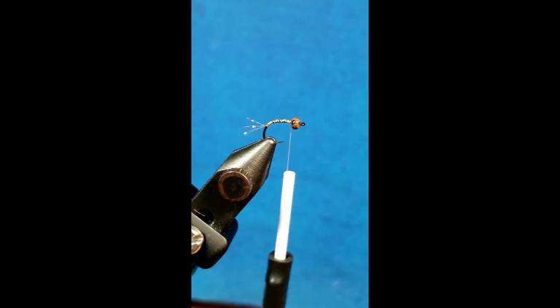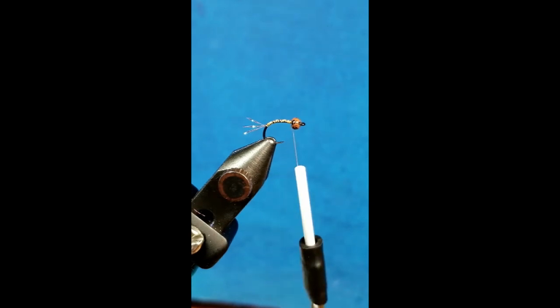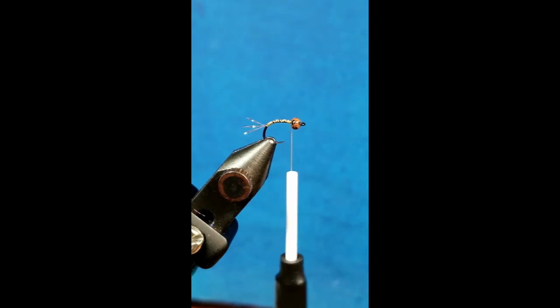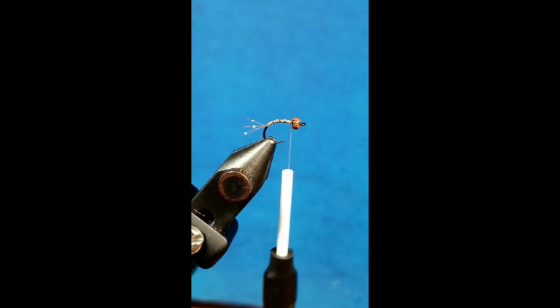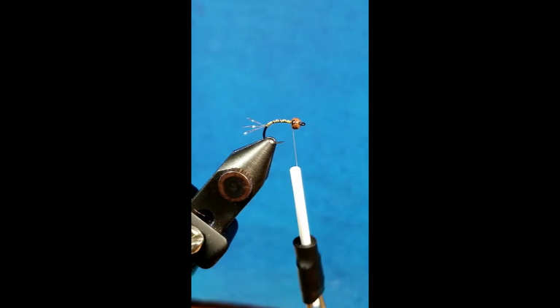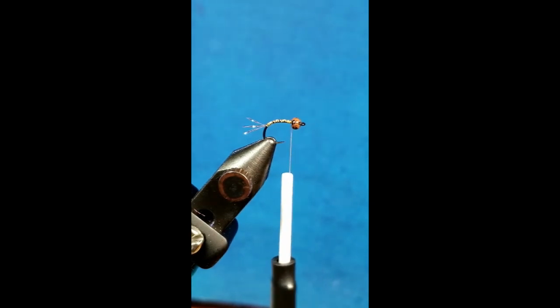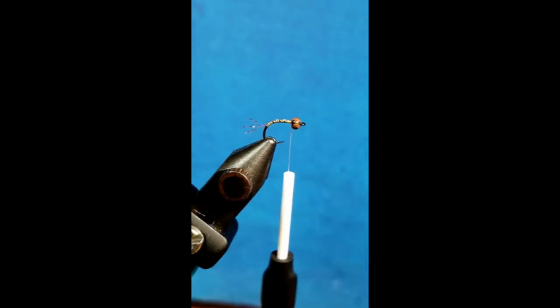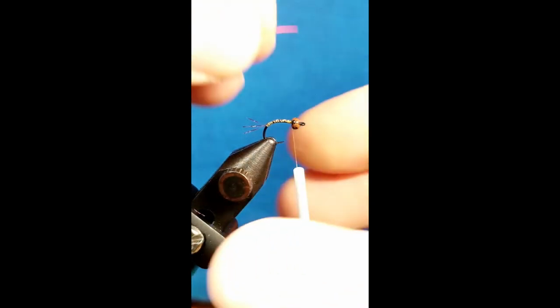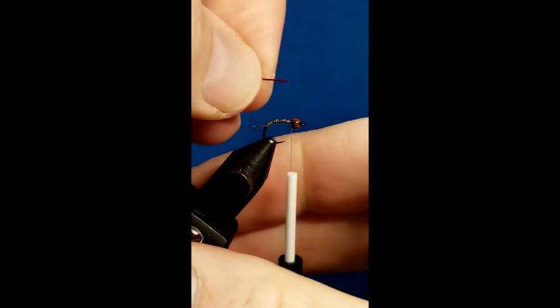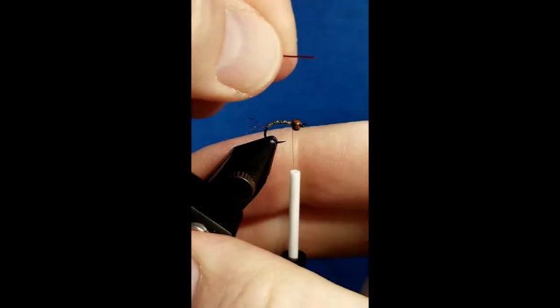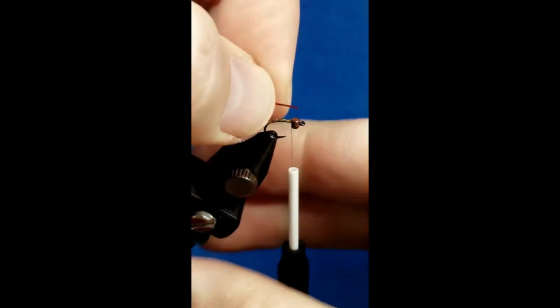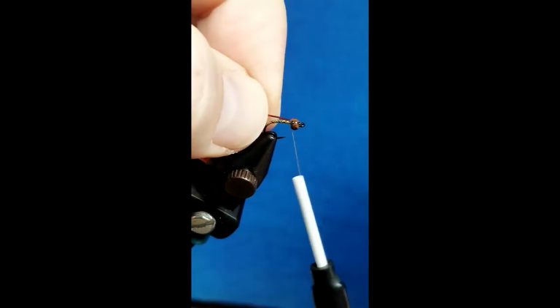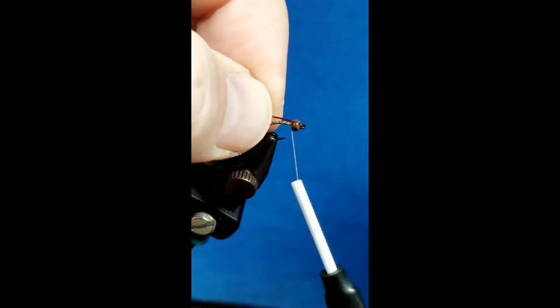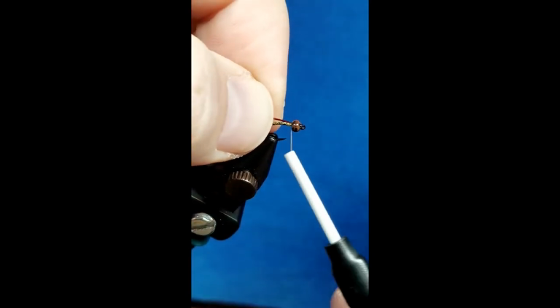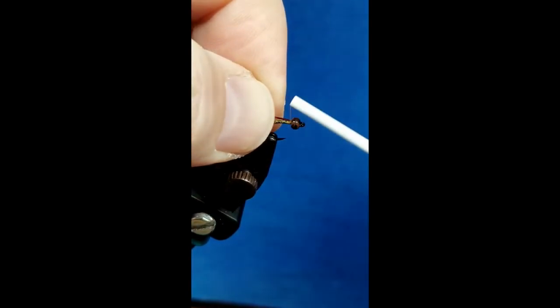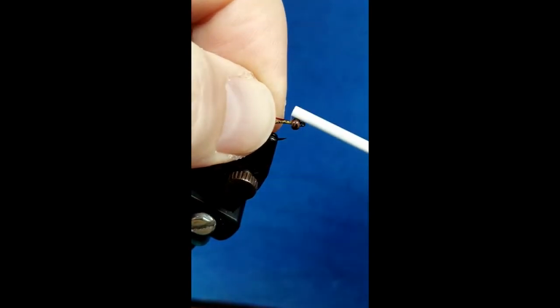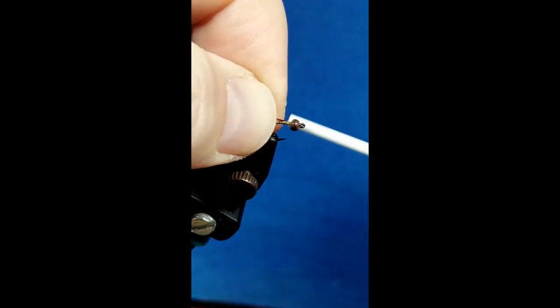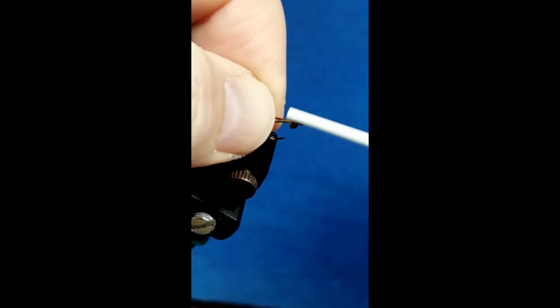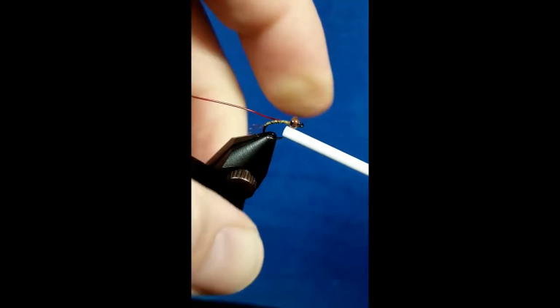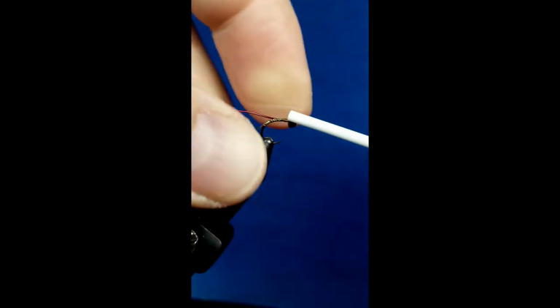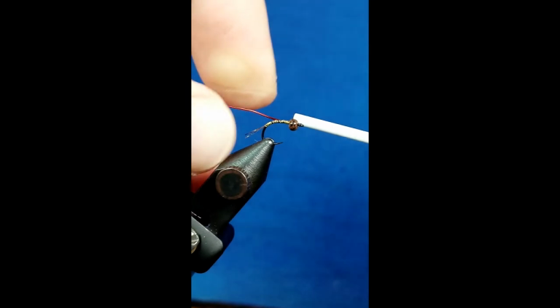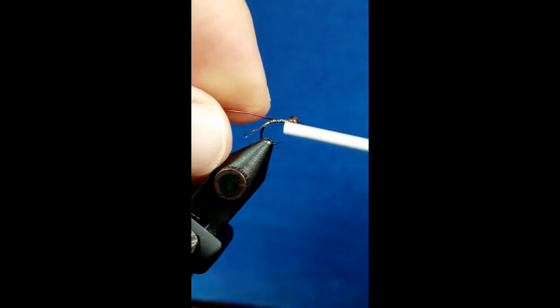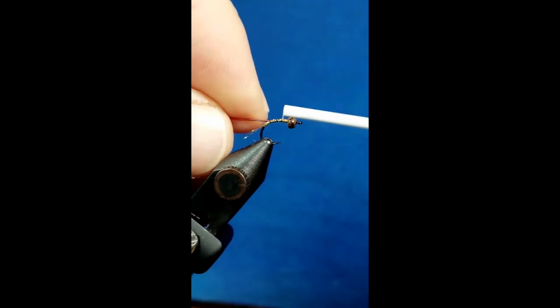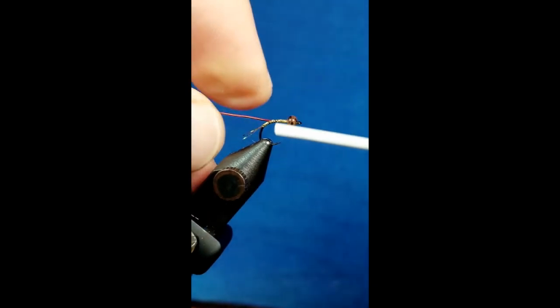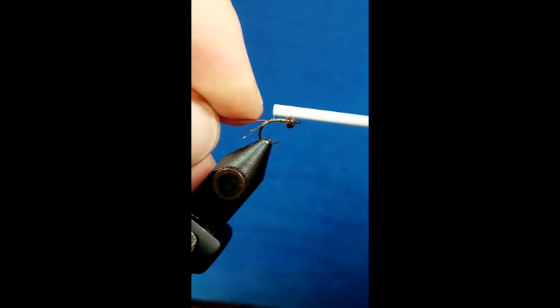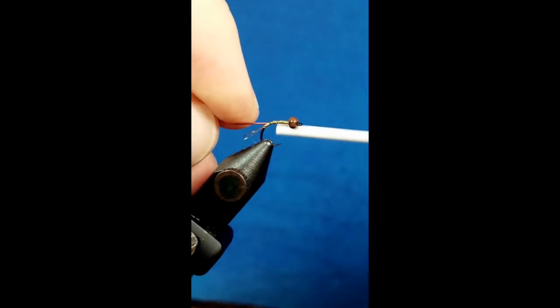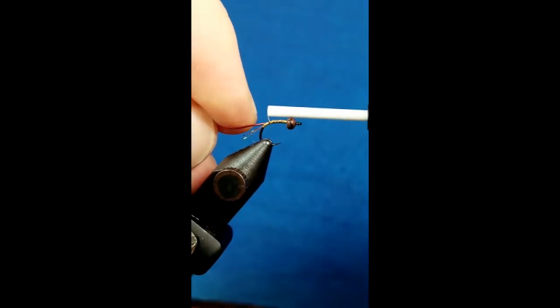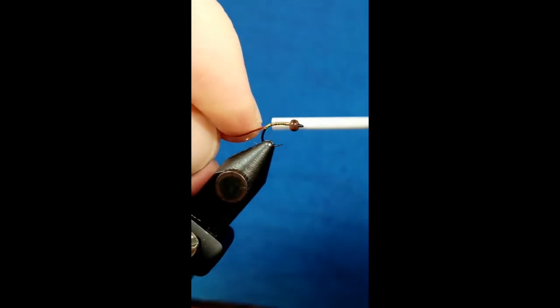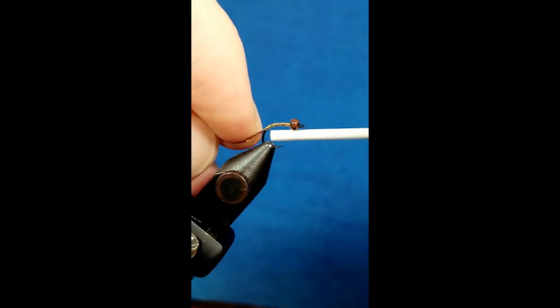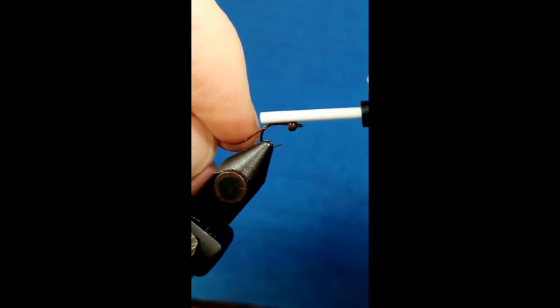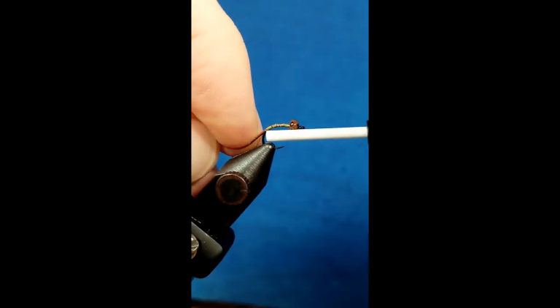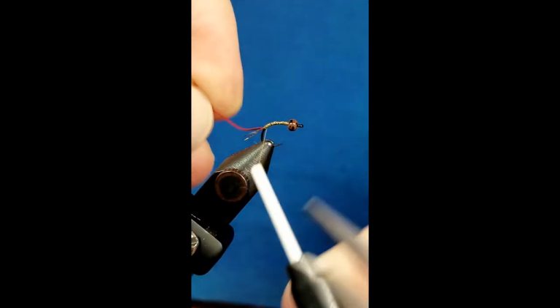For the rib on this pattern, I'm going to be tying it in red using a medium UTC wire. I'm going to stick that wire right up next to the bead, catch it with a couple wraps, and as I bring that toward the rear I just want to make sure that that wire parallels the hook shank.